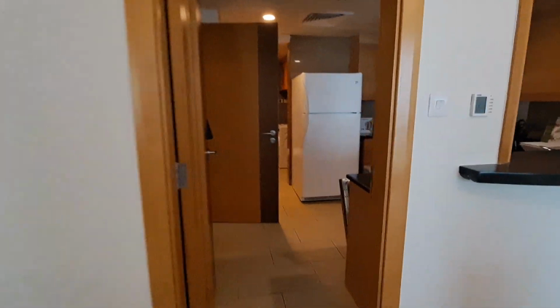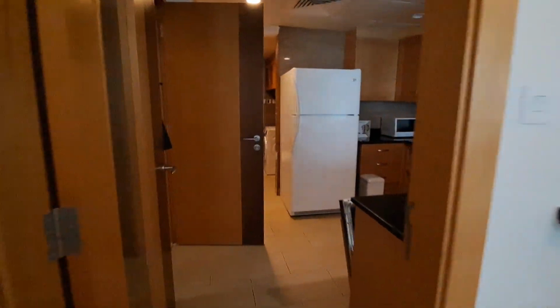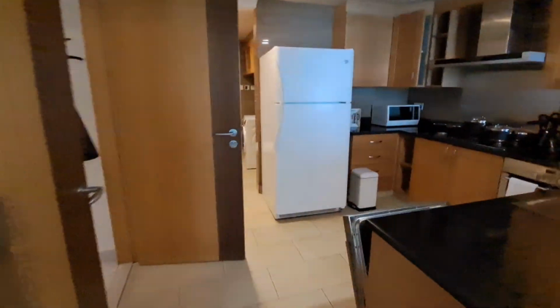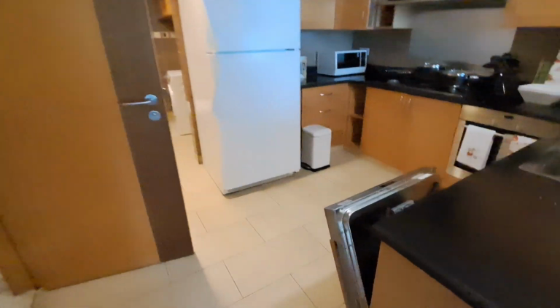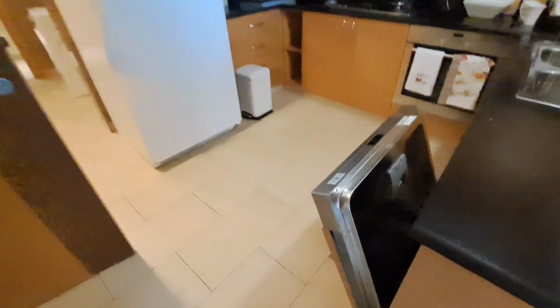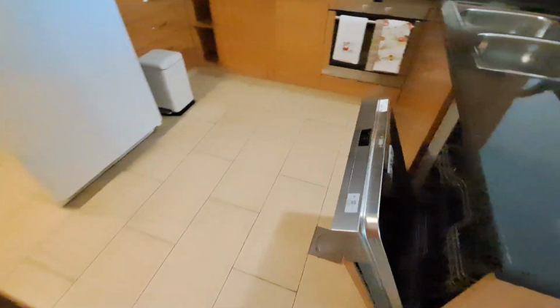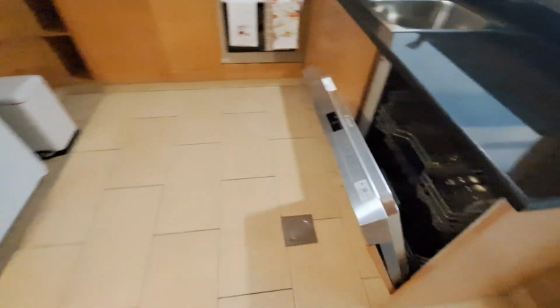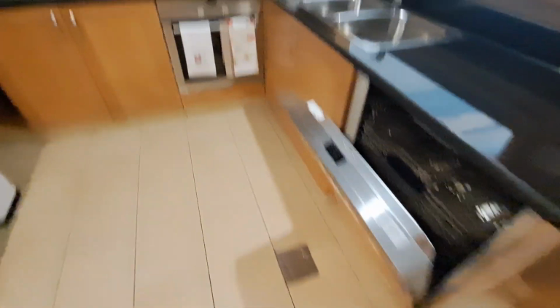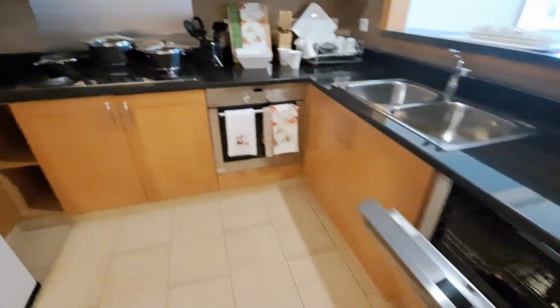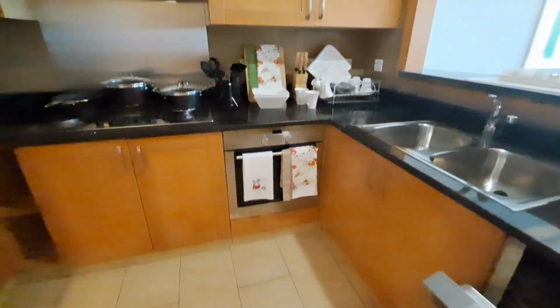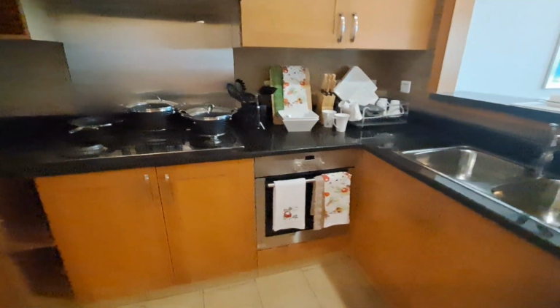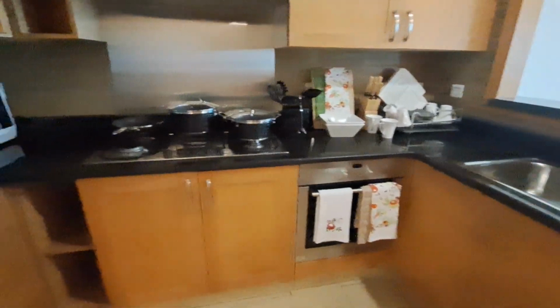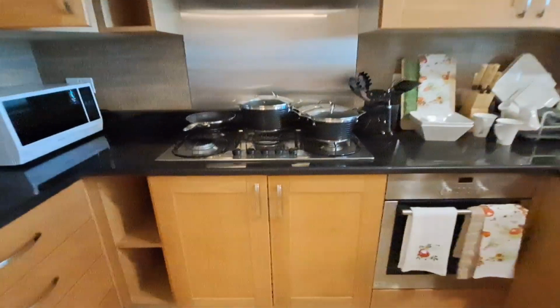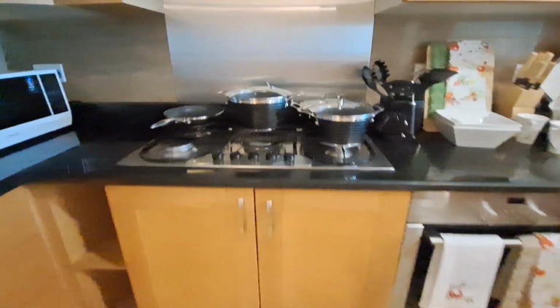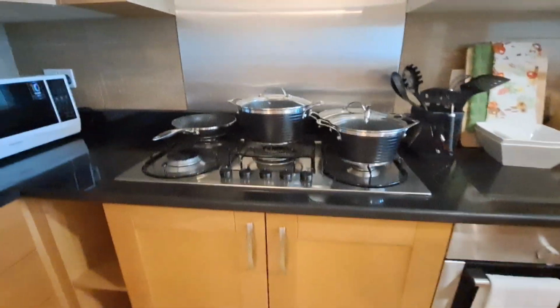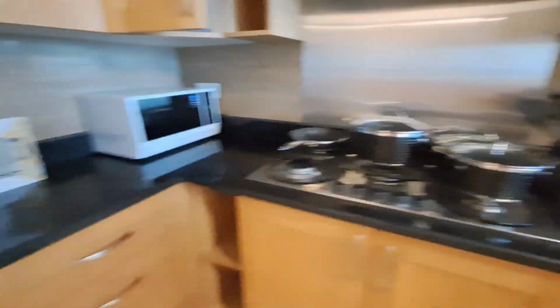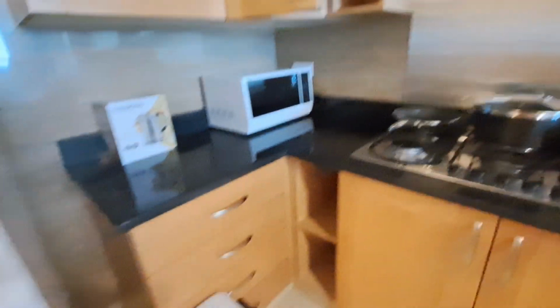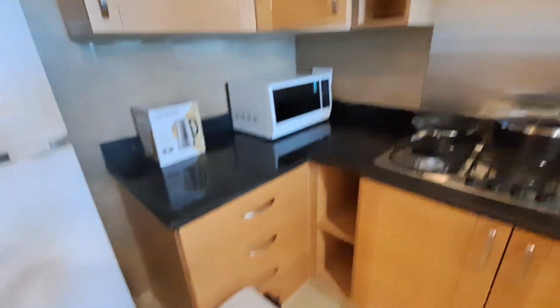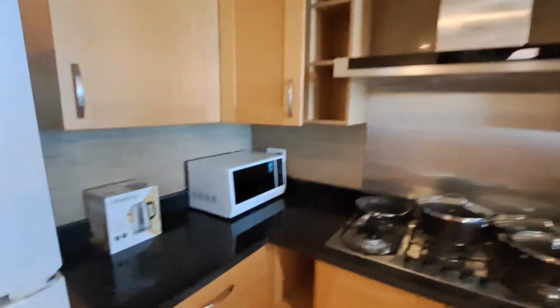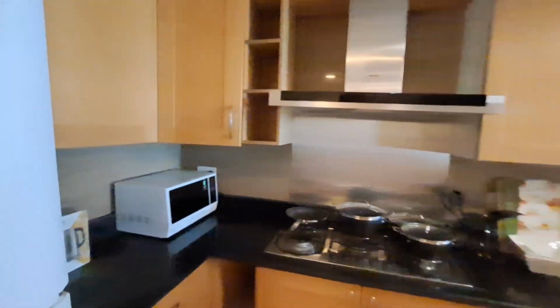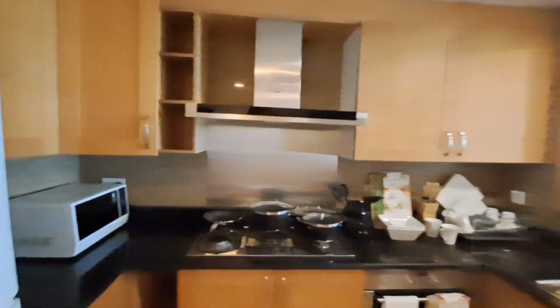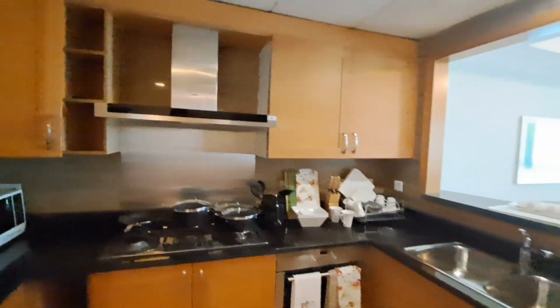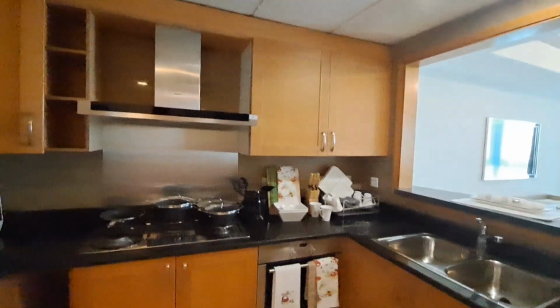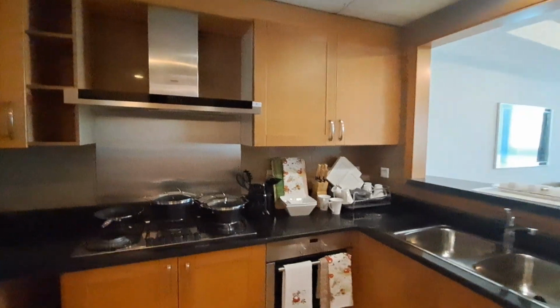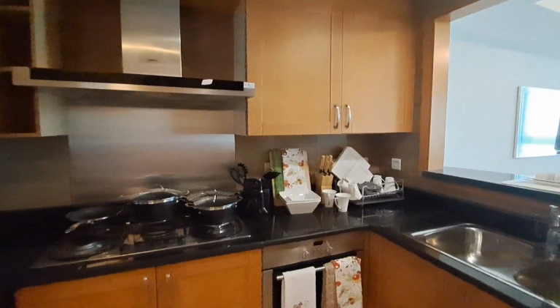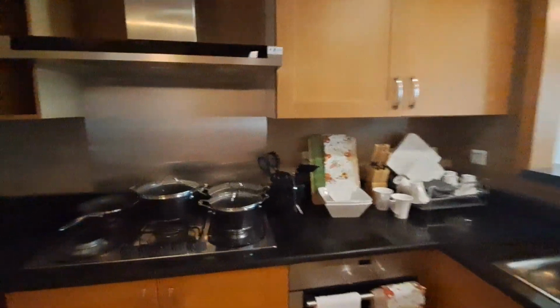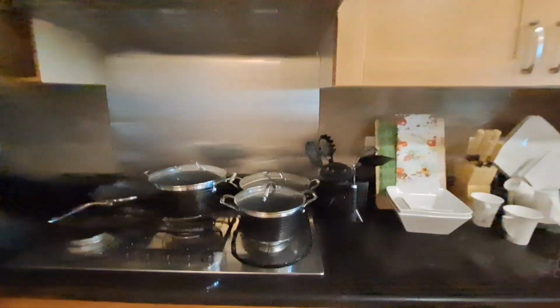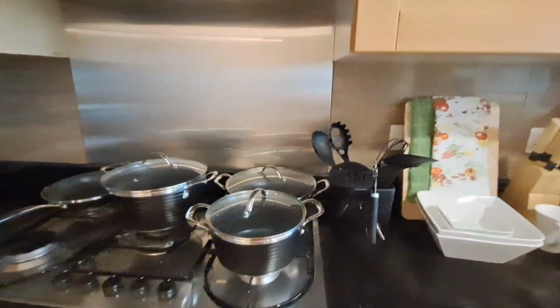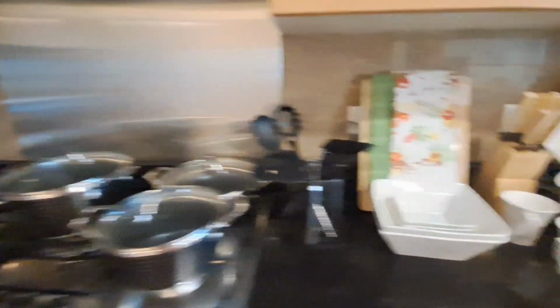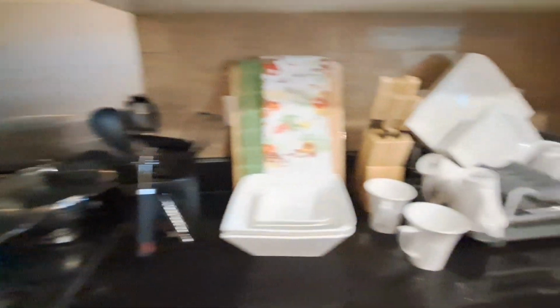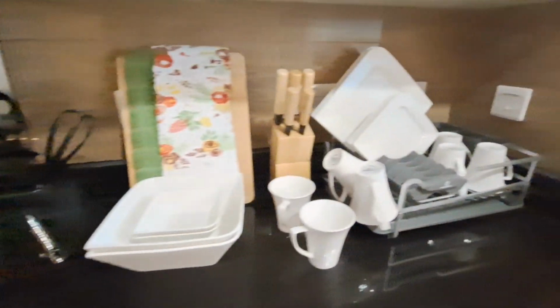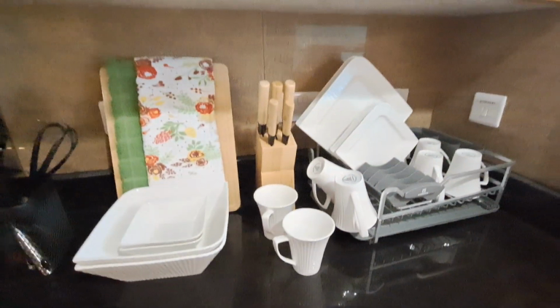The kitchen comes with a dishwasher, washer-dryer, microwave, gas hob, and kettle — all the small essentials are included.